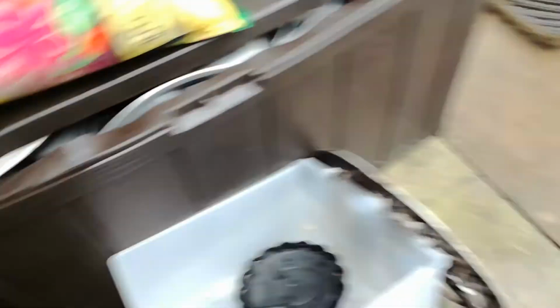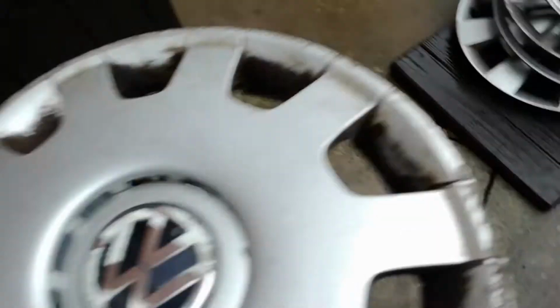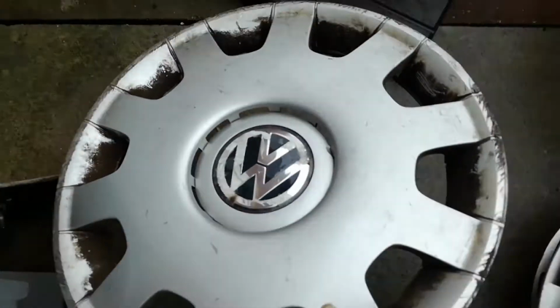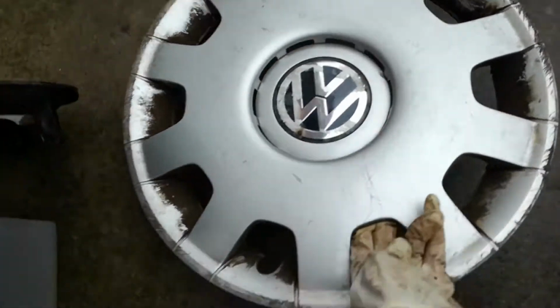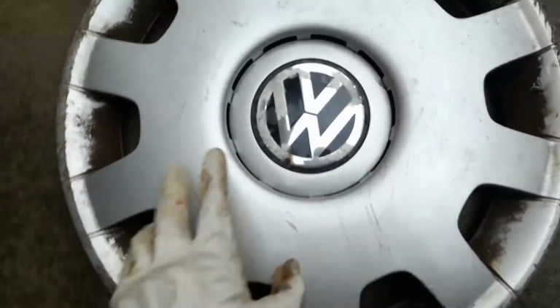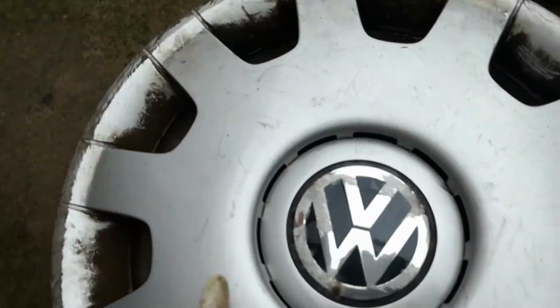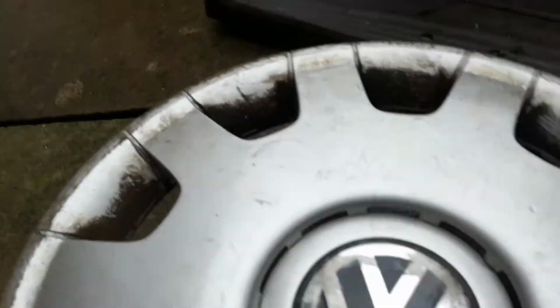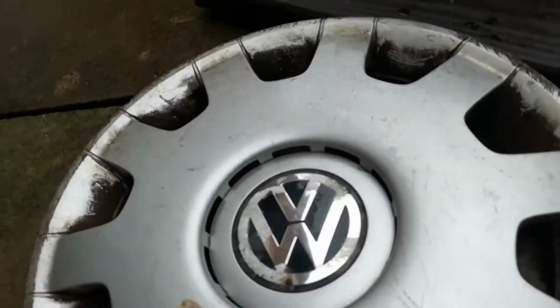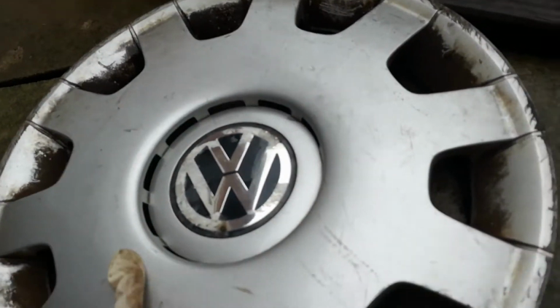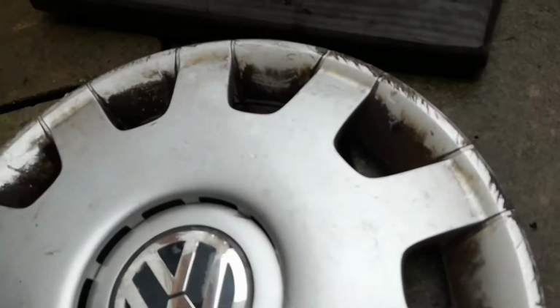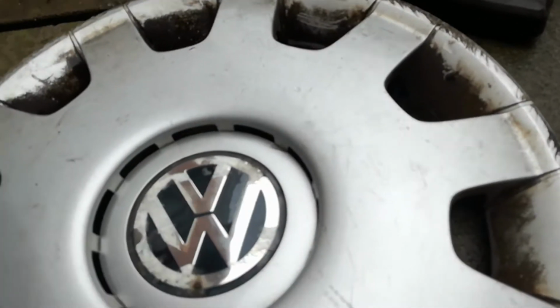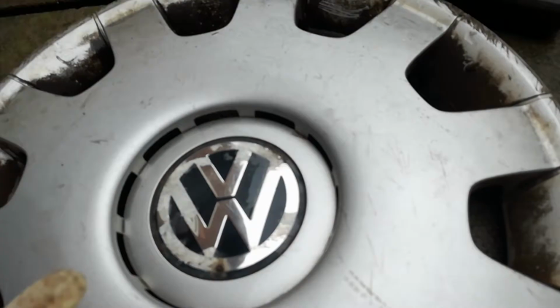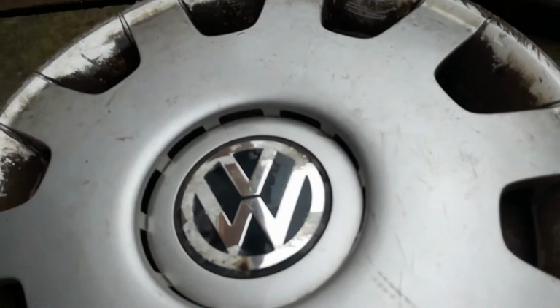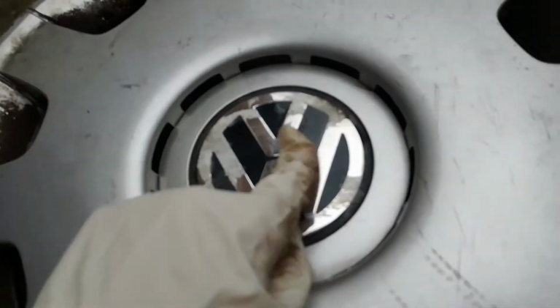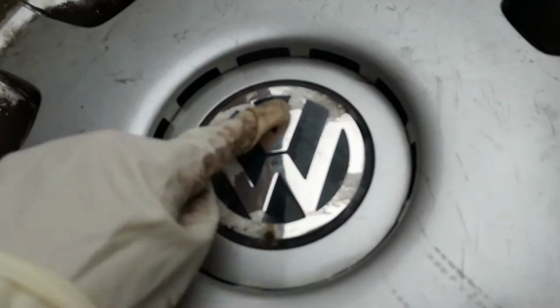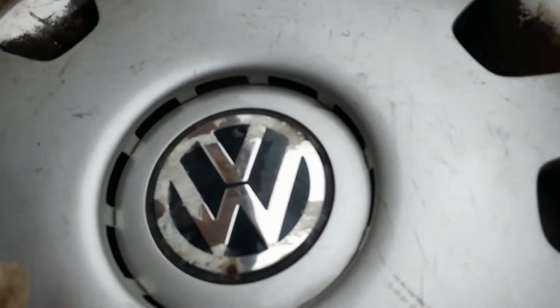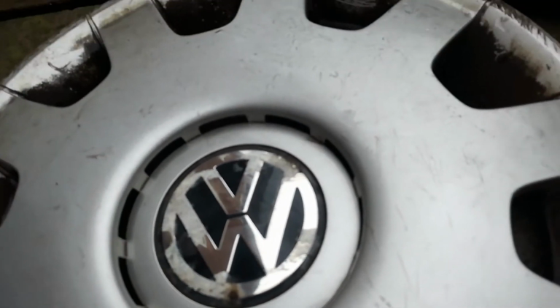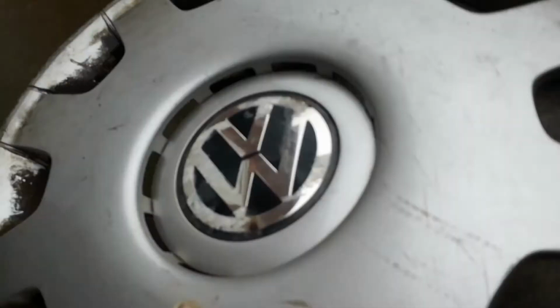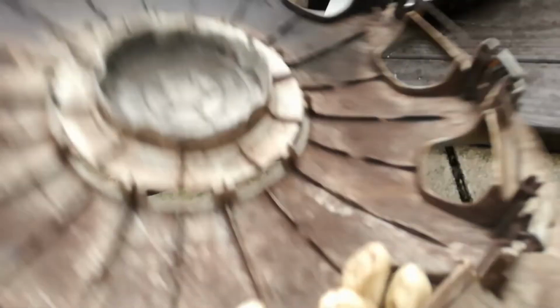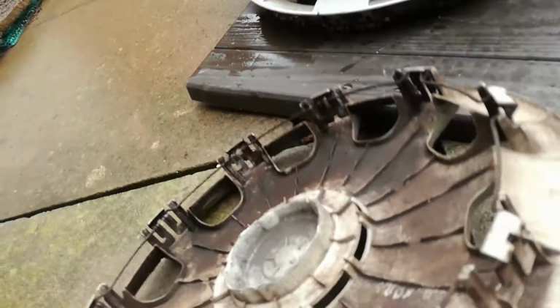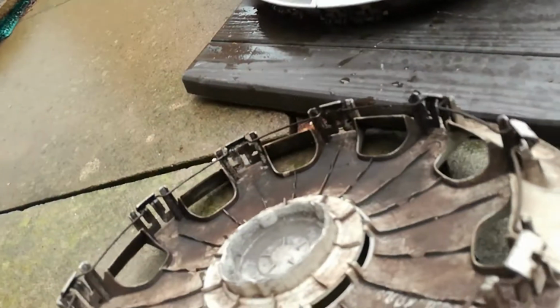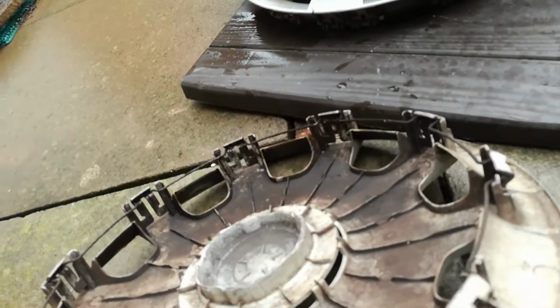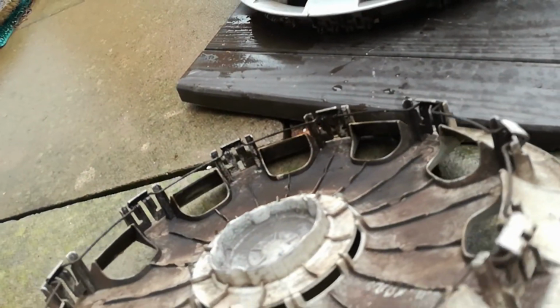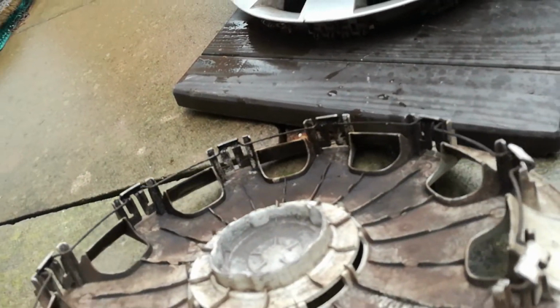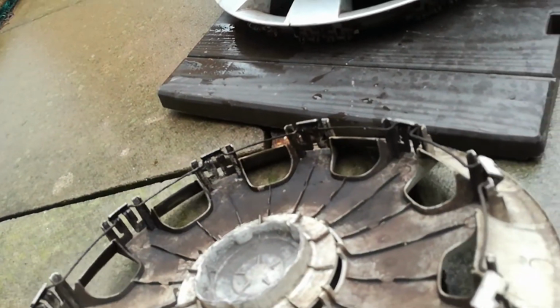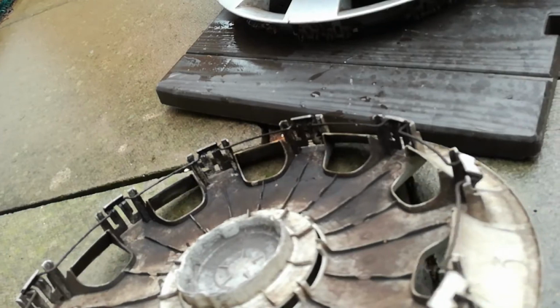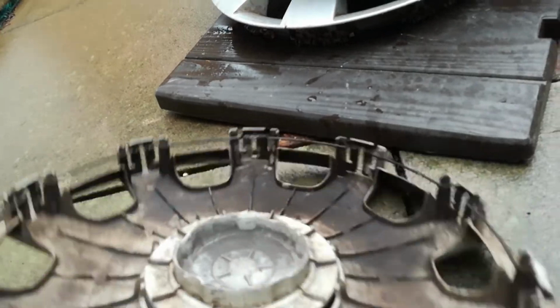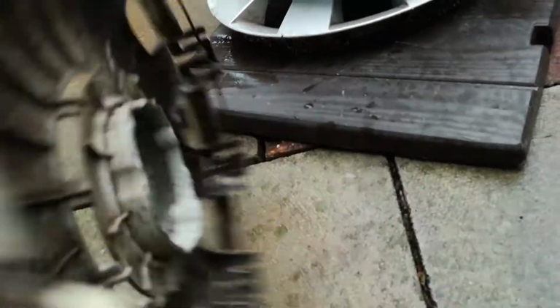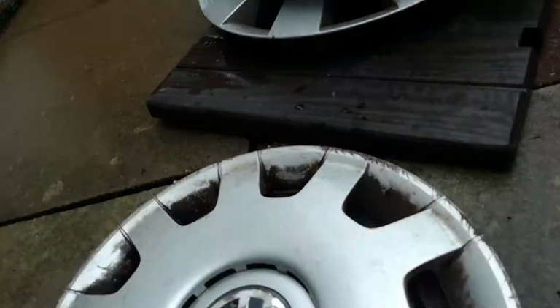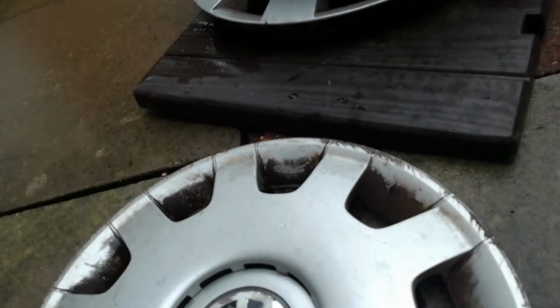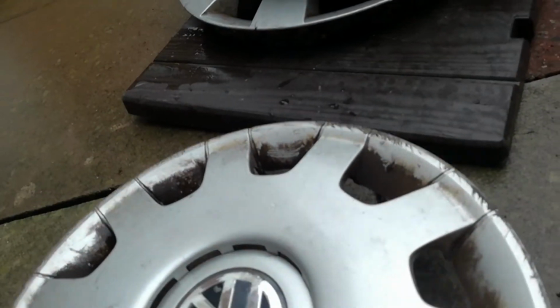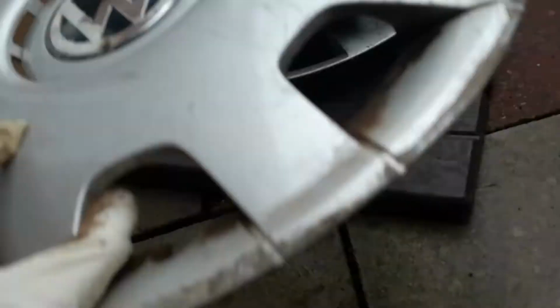Next up is a Volkswagen Passat — average condition on the front, badge is damaged. On the back, it's all complete. Nothing to say about that.